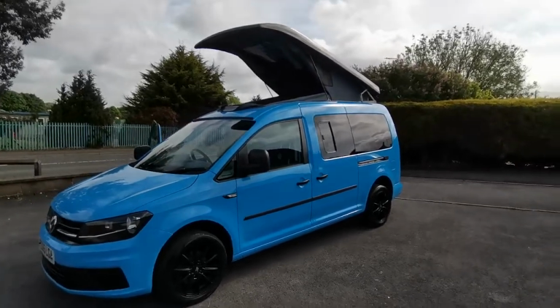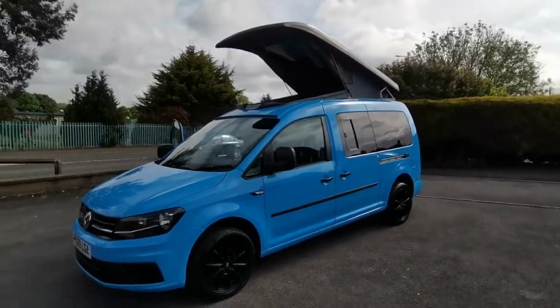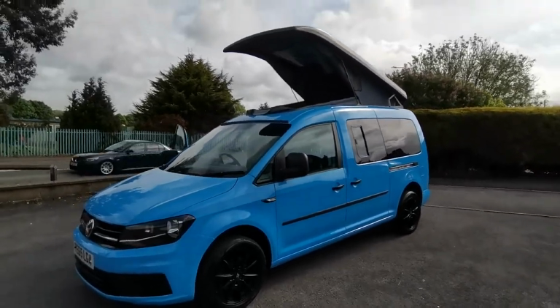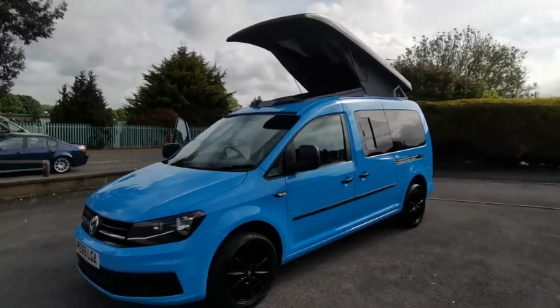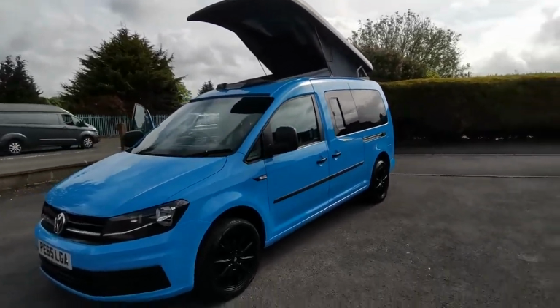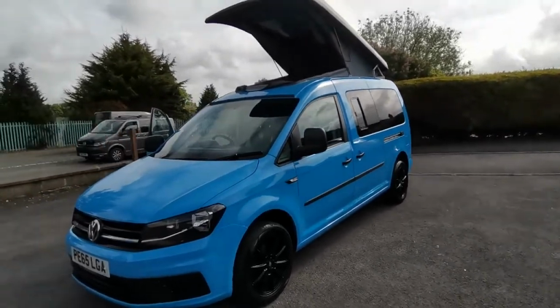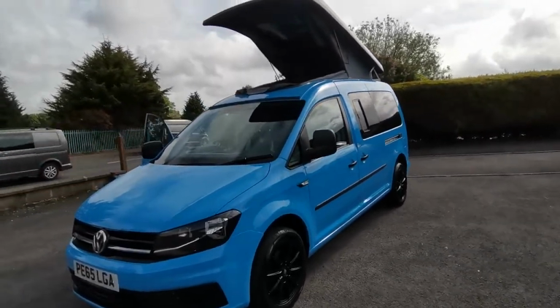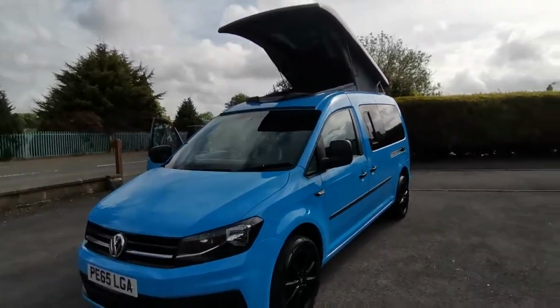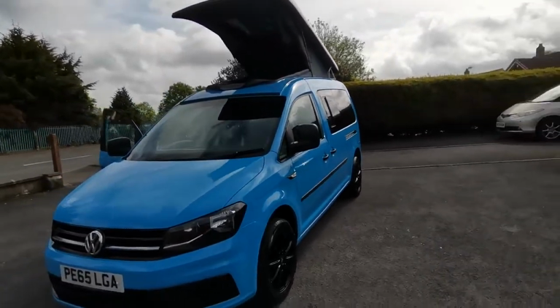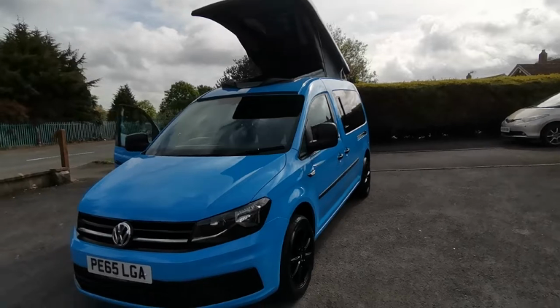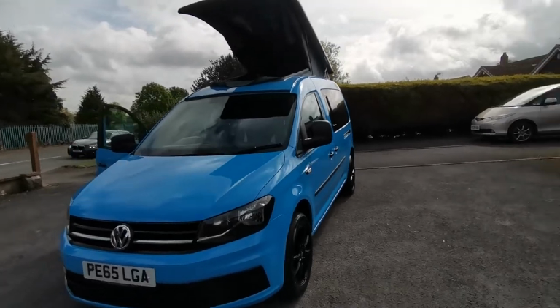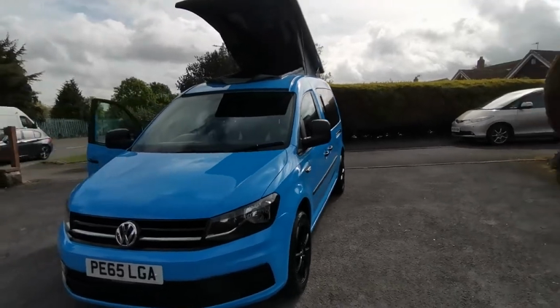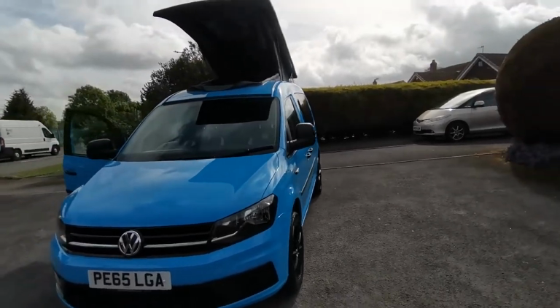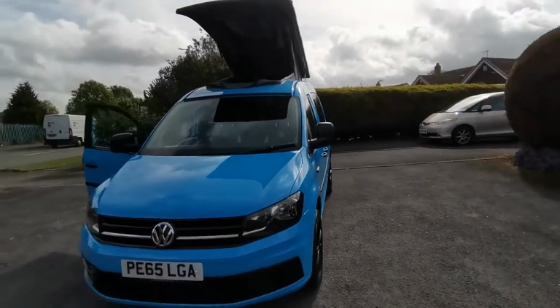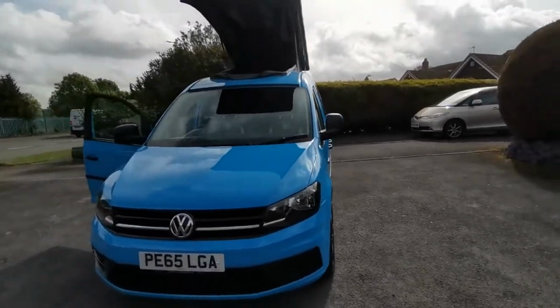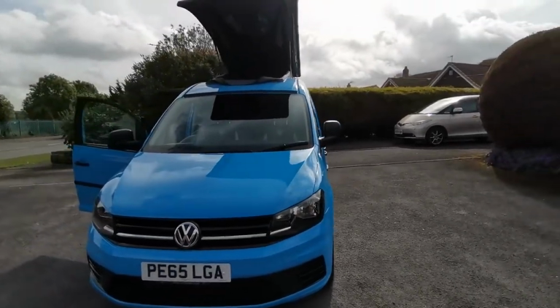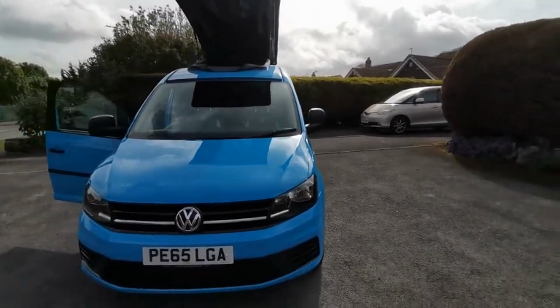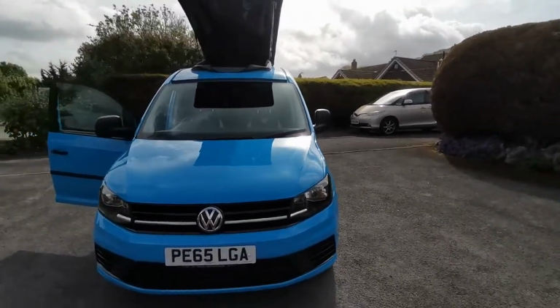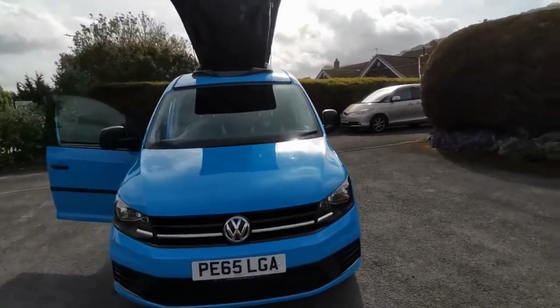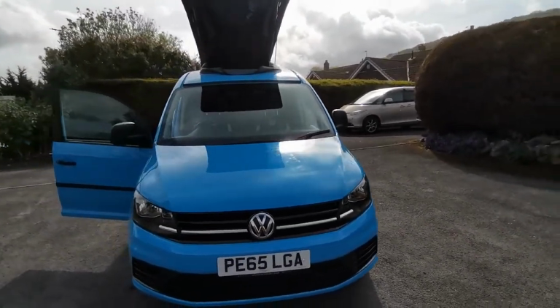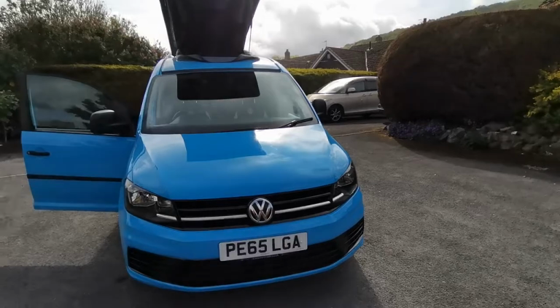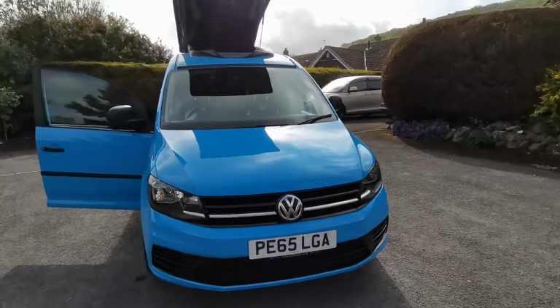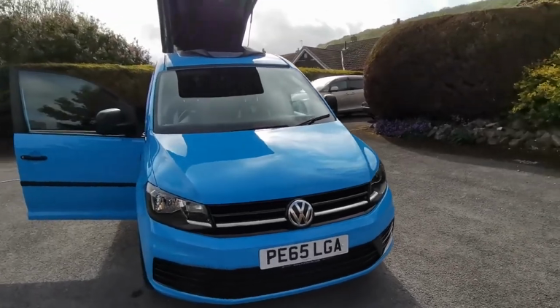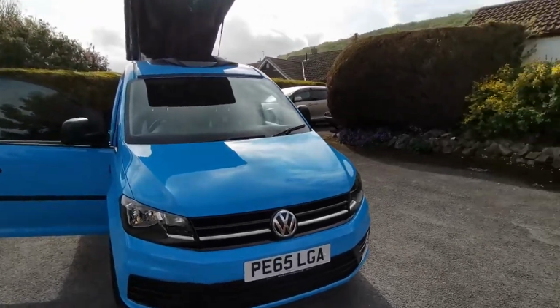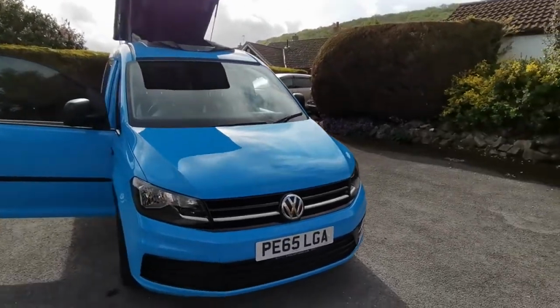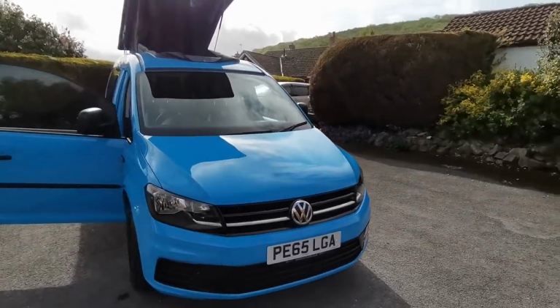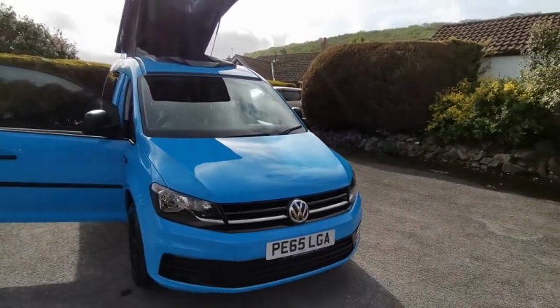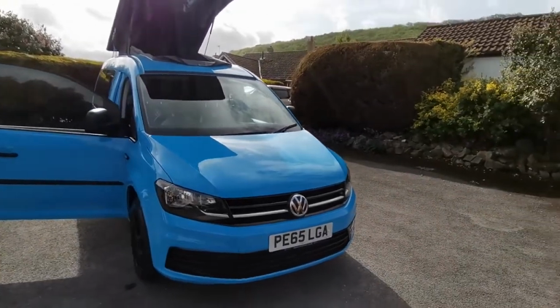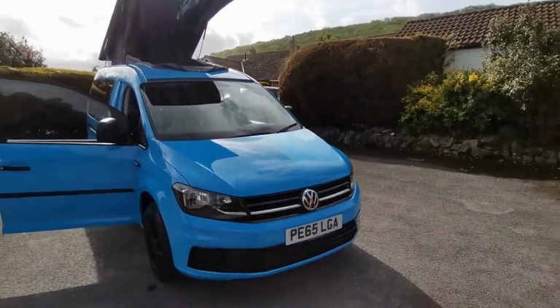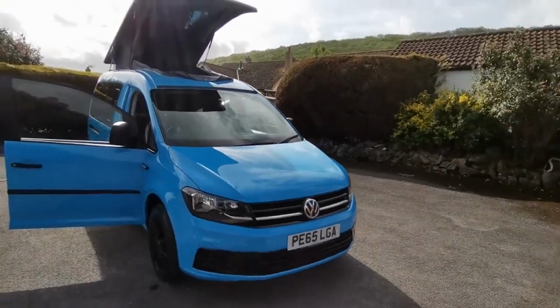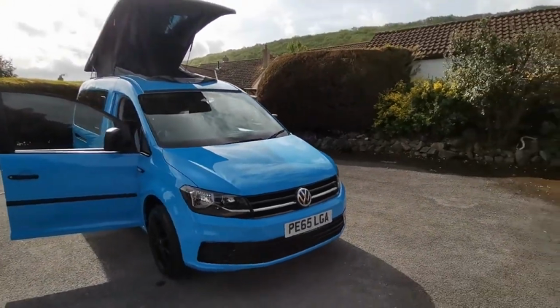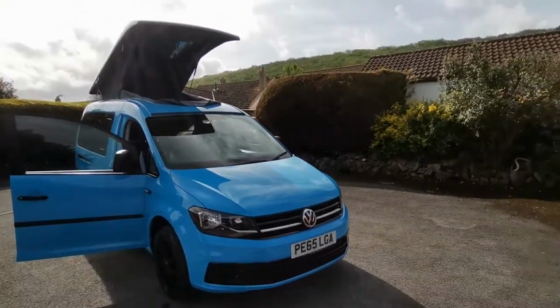We can take your existing vehicle in part exchange, and finance is available. We offer a nationwide delivery service and also an online click and collect service. The van will come with a new MOT and service at point of sale.